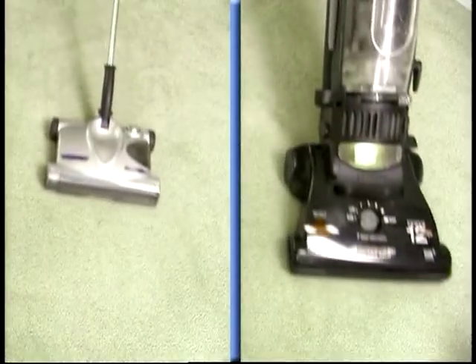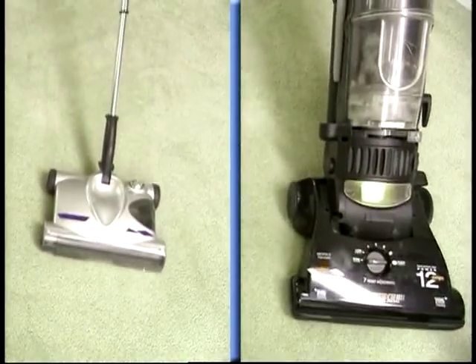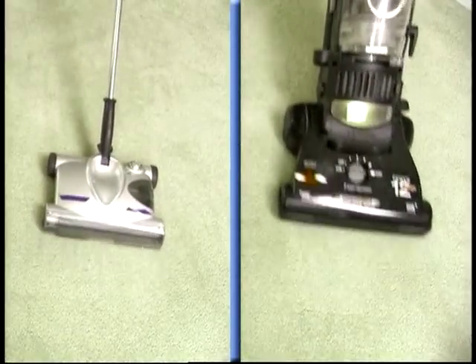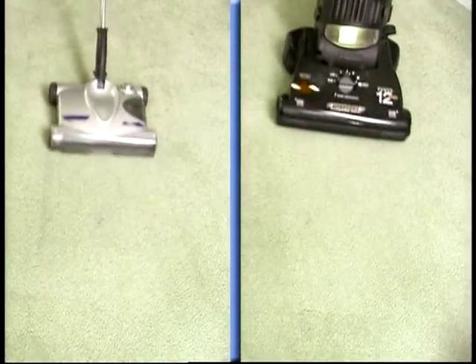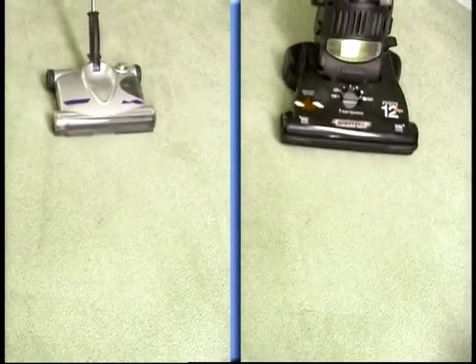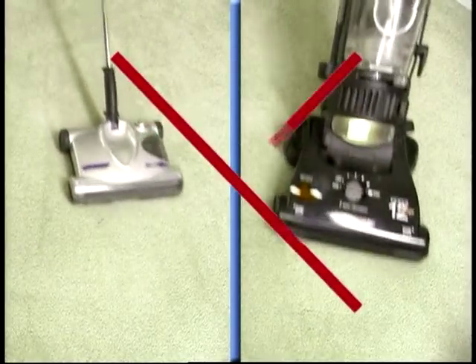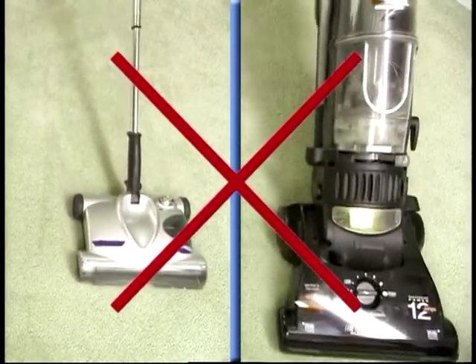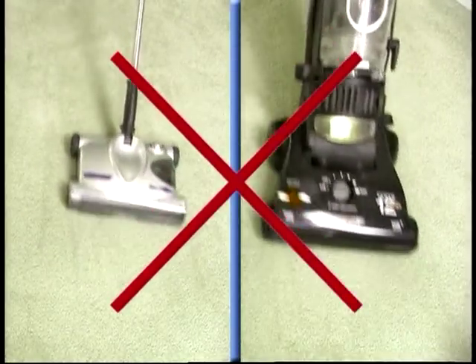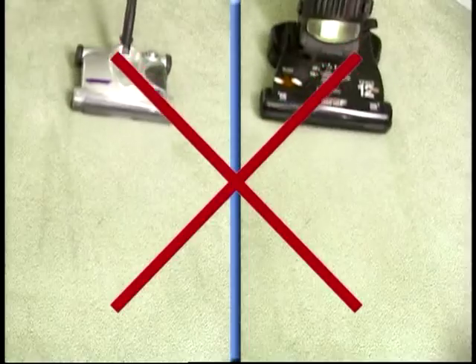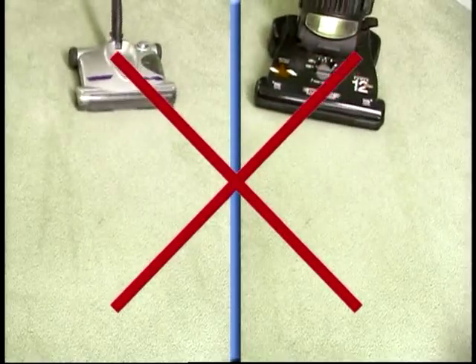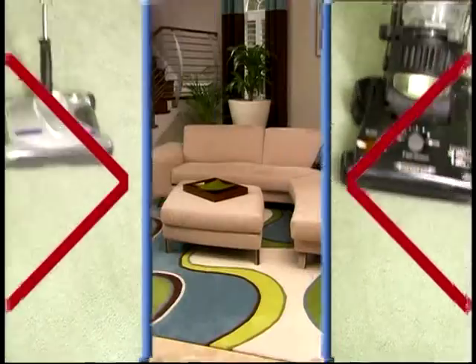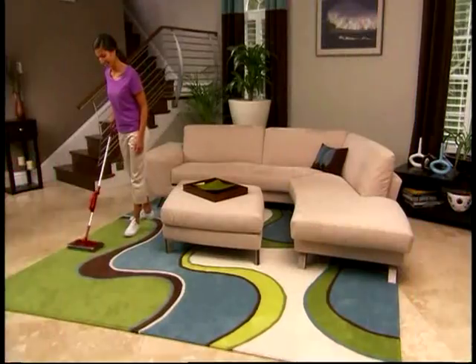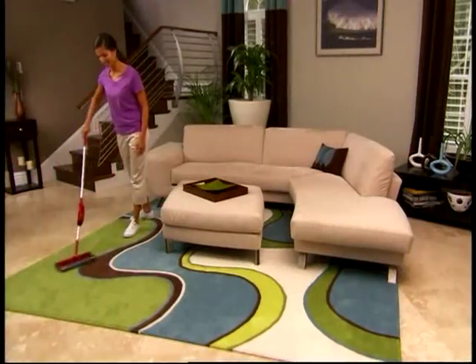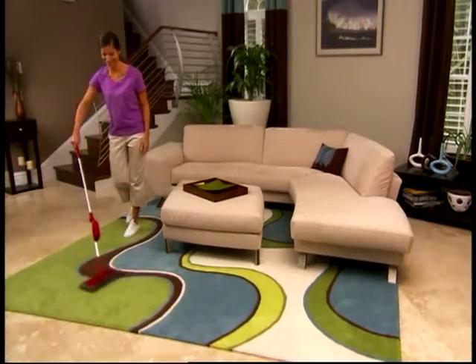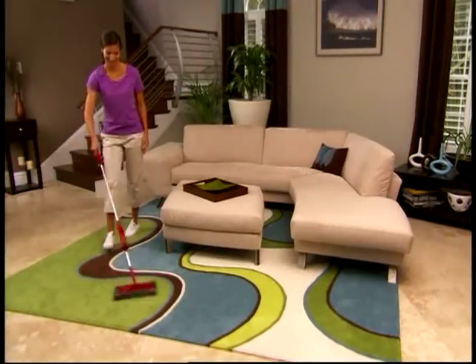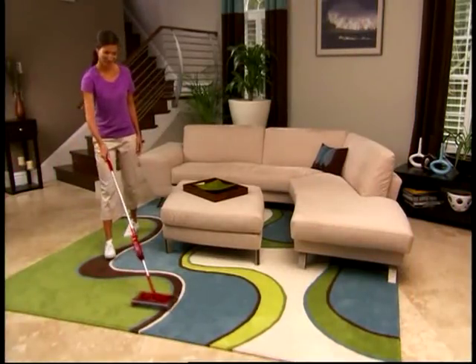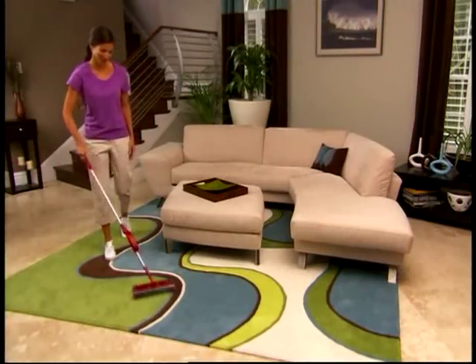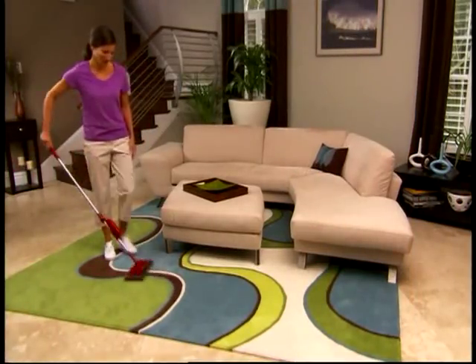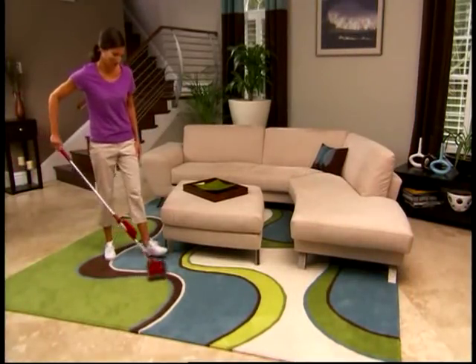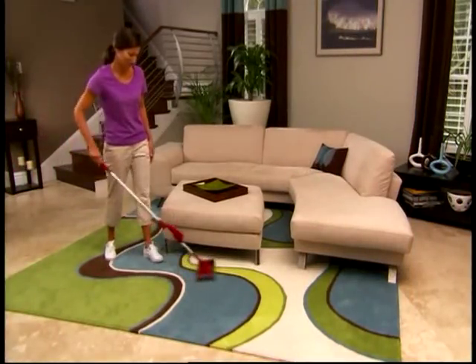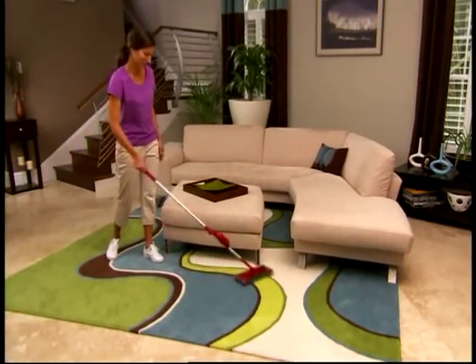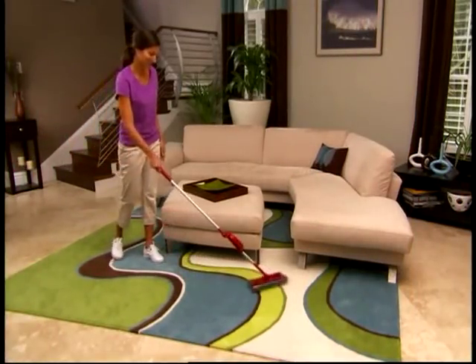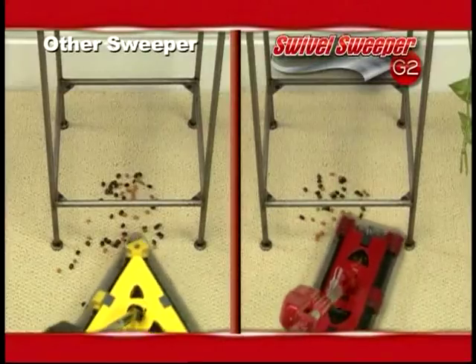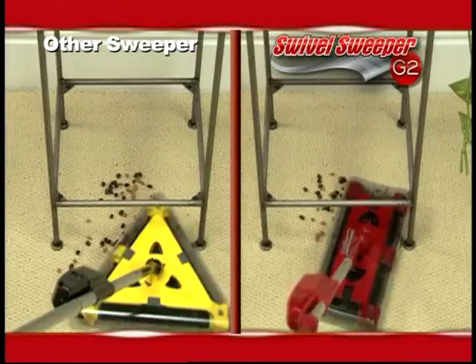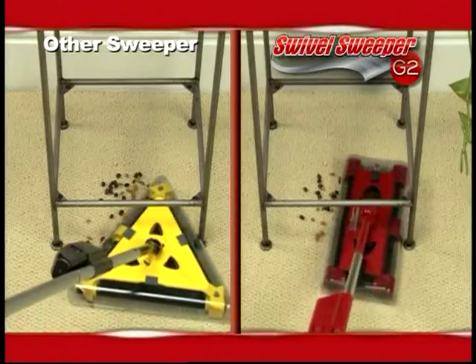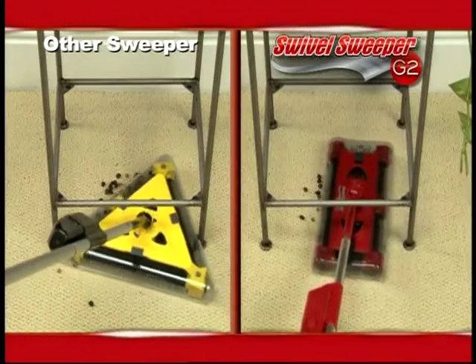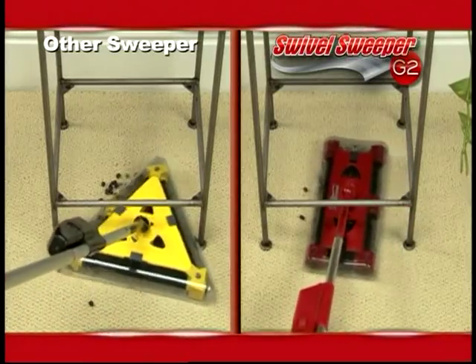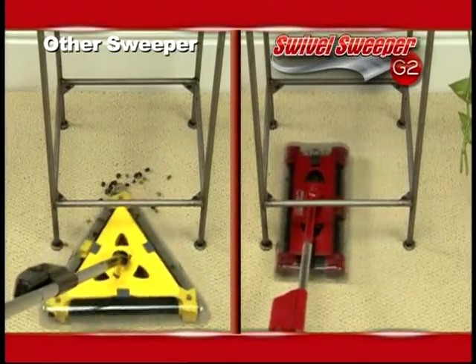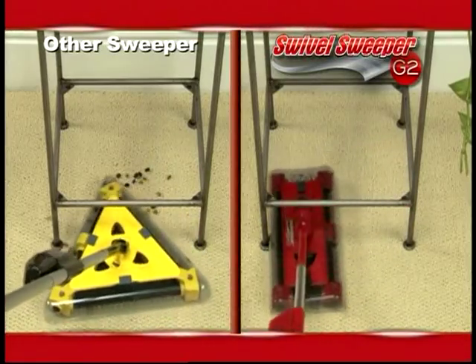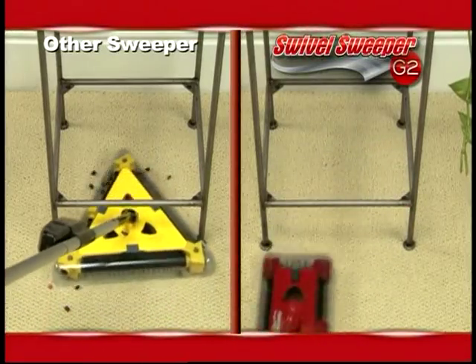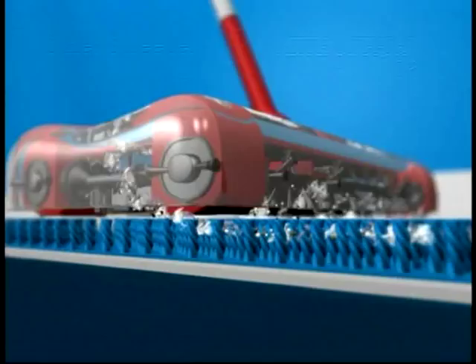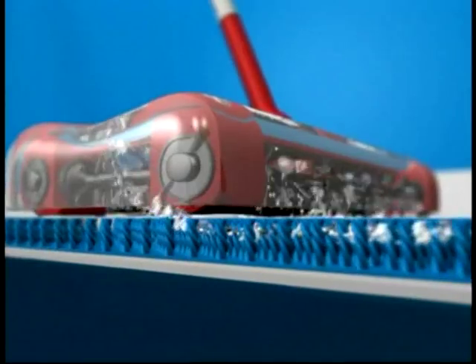Unlike vacuum cleaners and other sweepers that only go back and forth, the super sliders let you glide effortlessly in any direction and pick up in places where other sweepers can't.